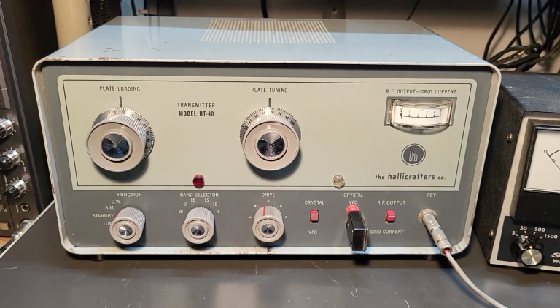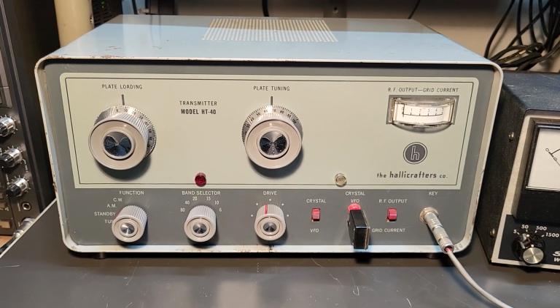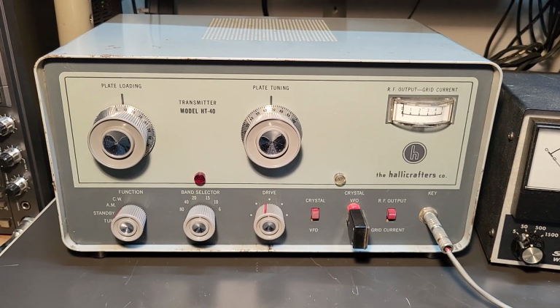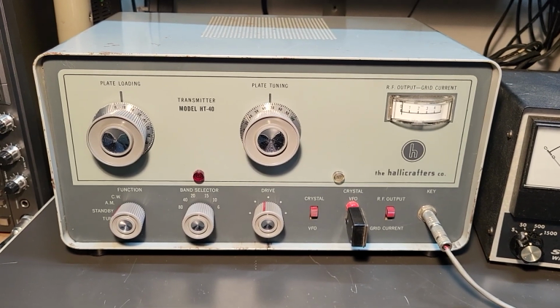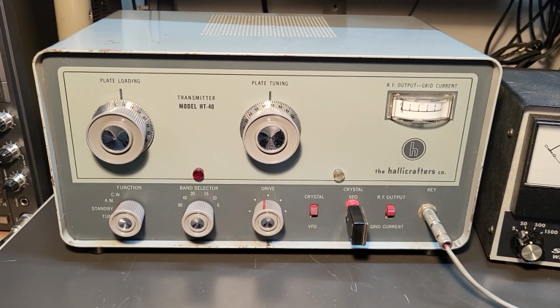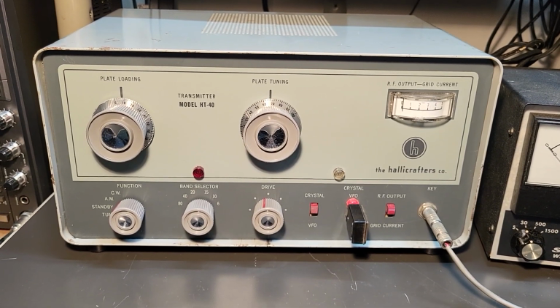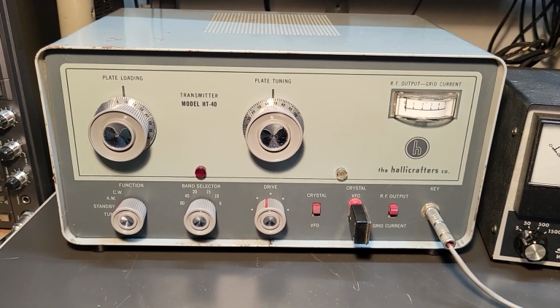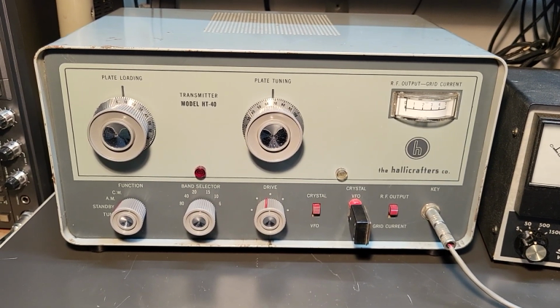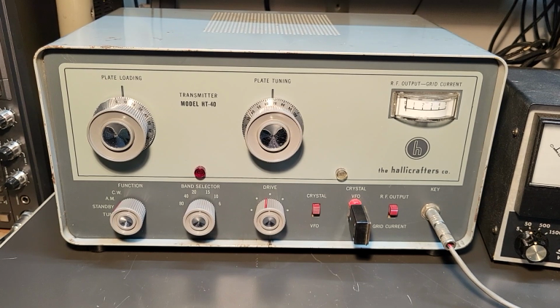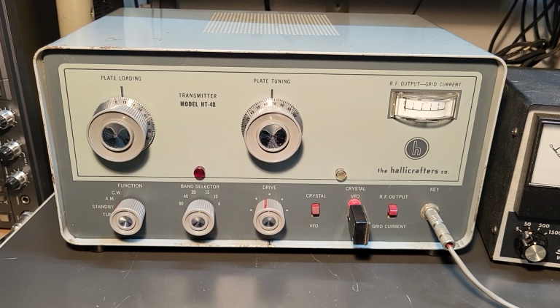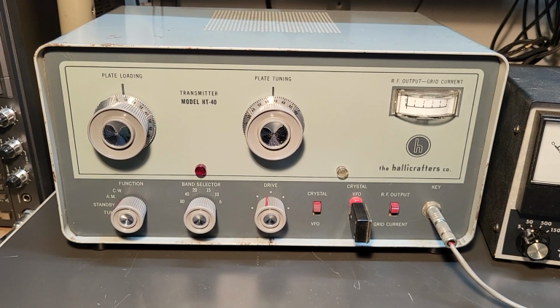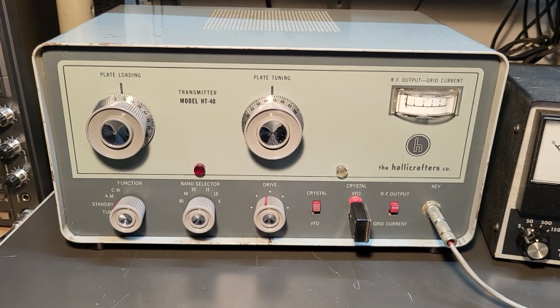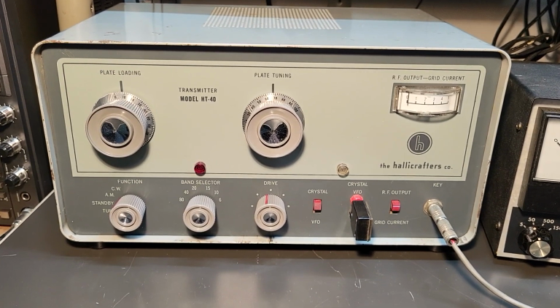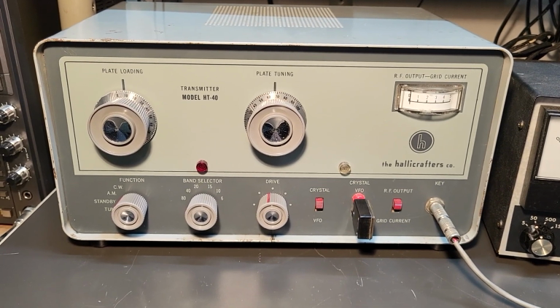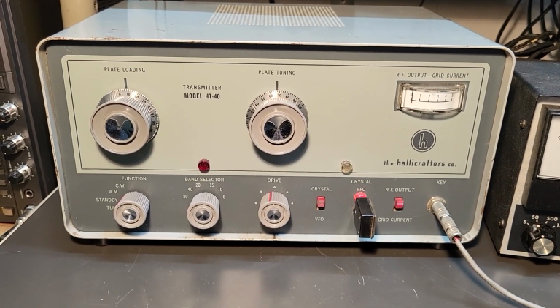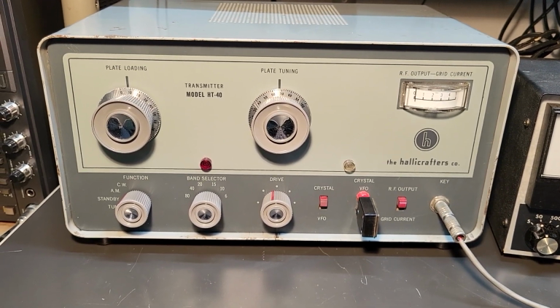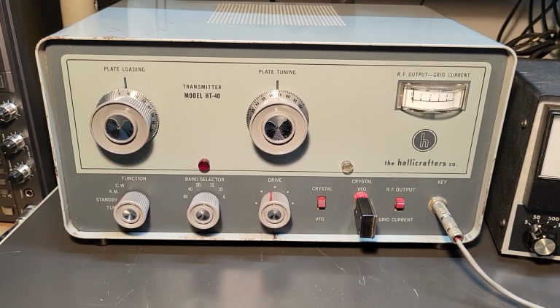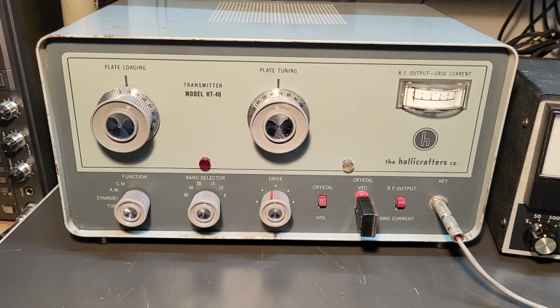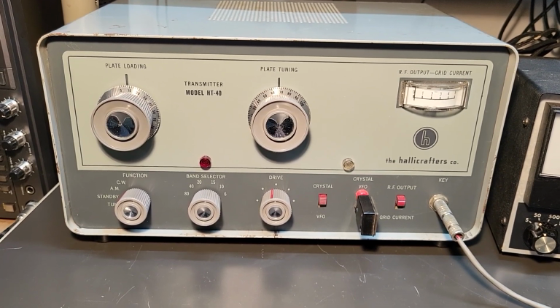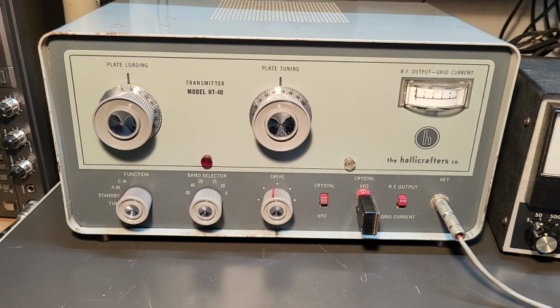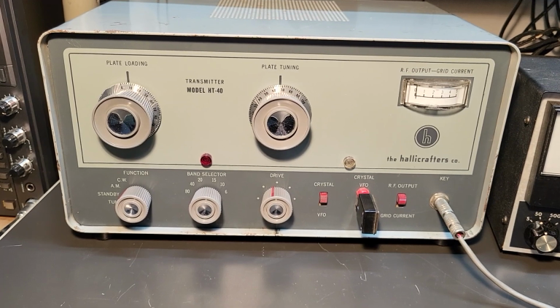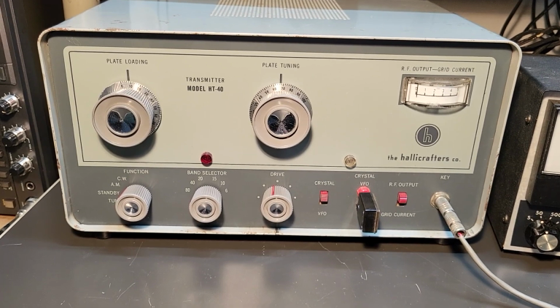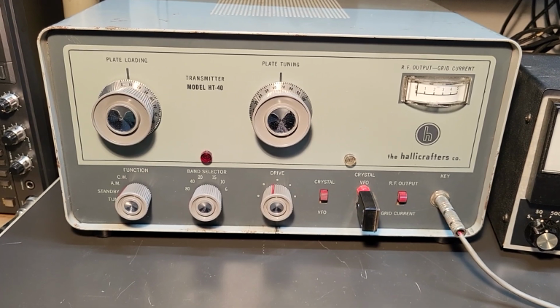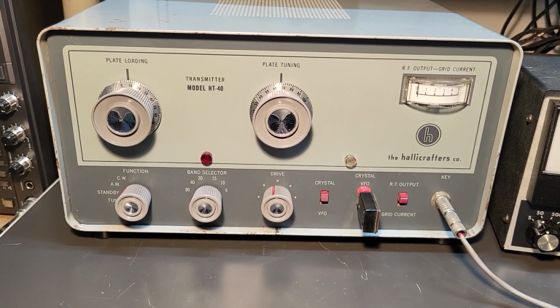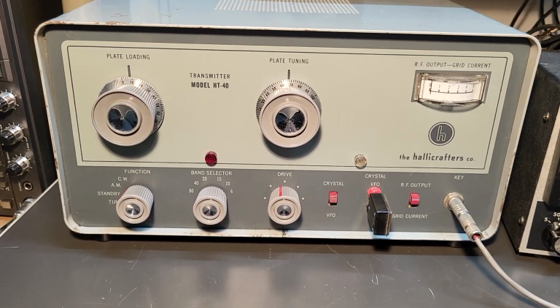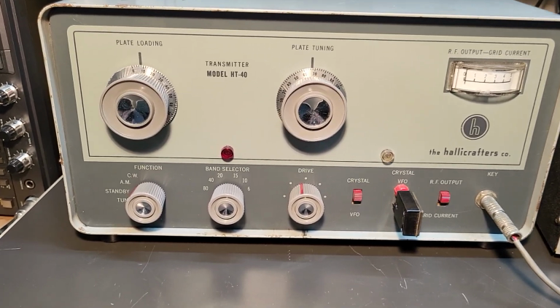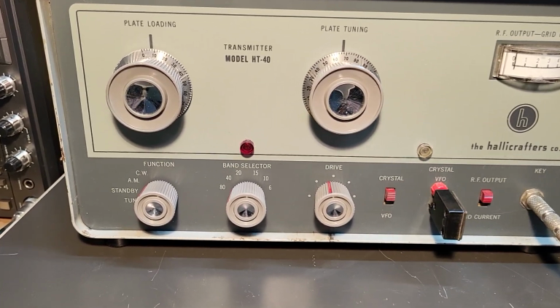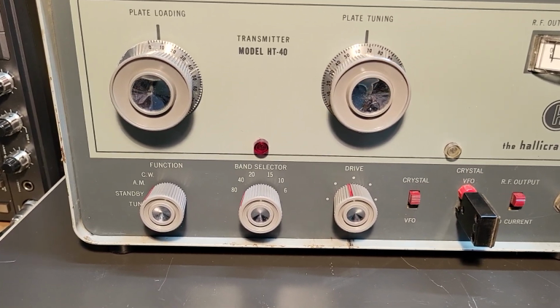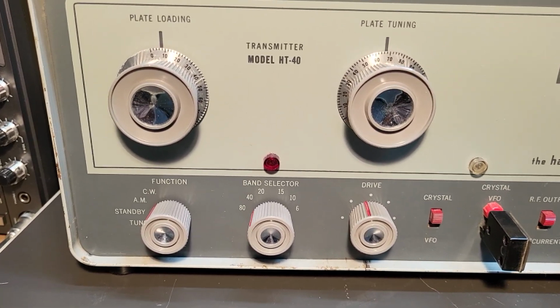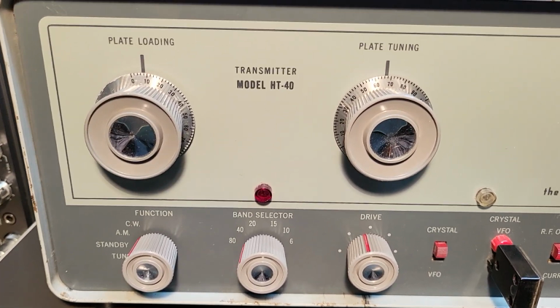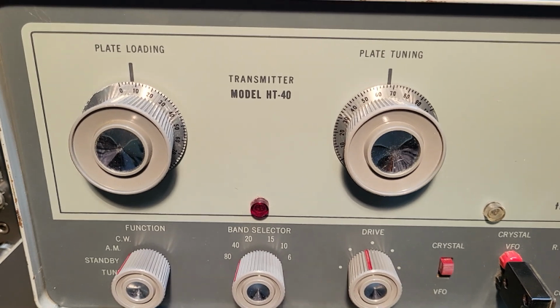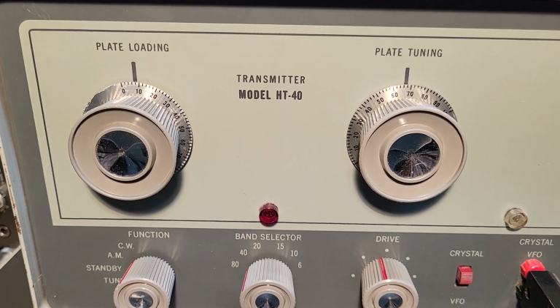Here we have a fairly nice example of the Halicrafters transmitter model HT-40. This one covers 6 through 80 meters. I'm just going to move in here and give you a look at this thing.